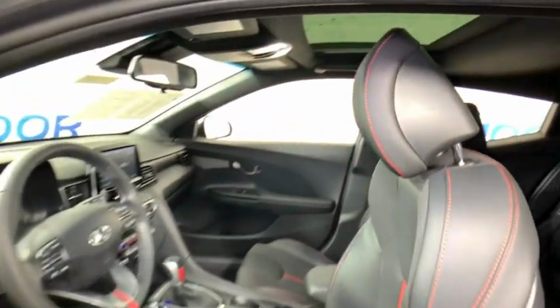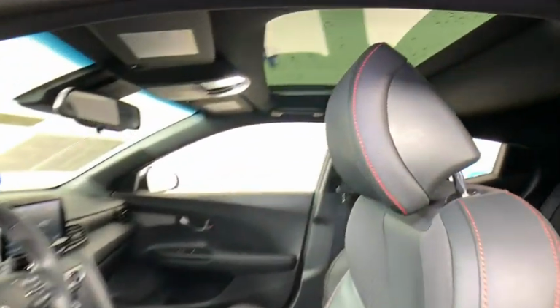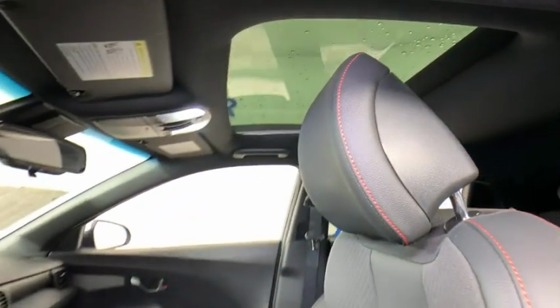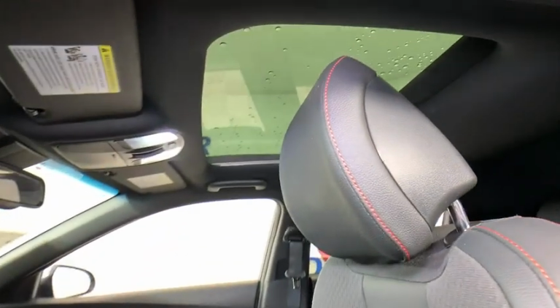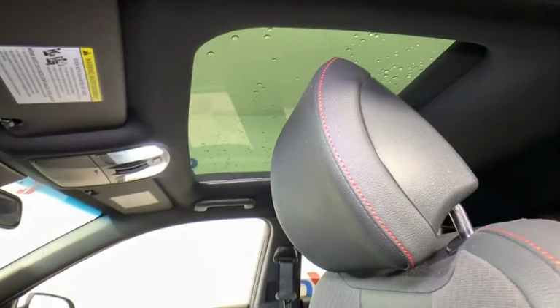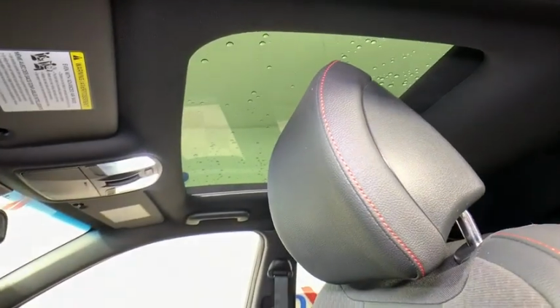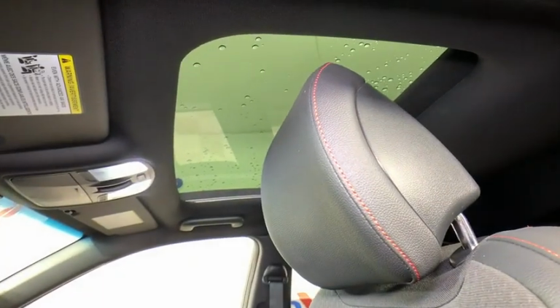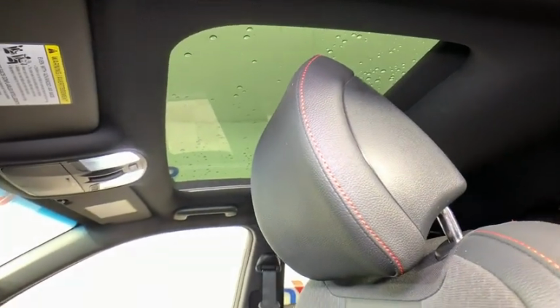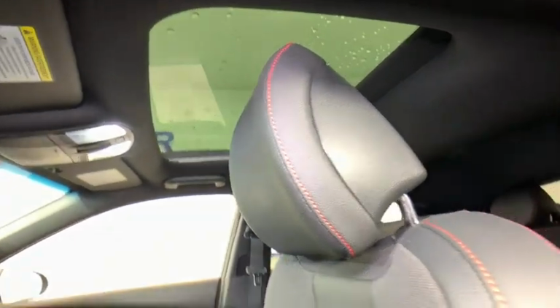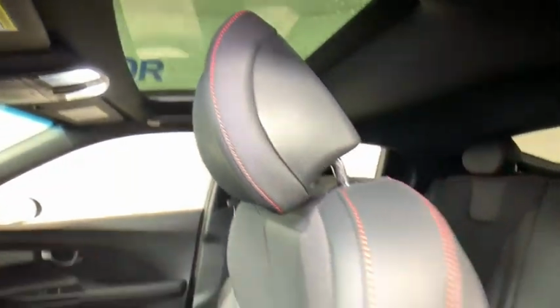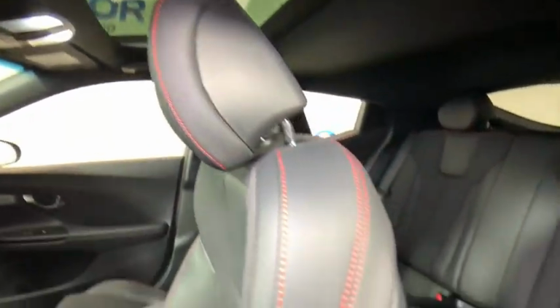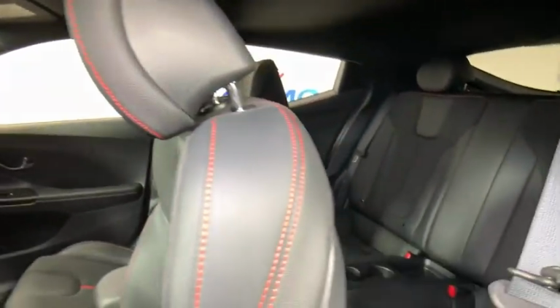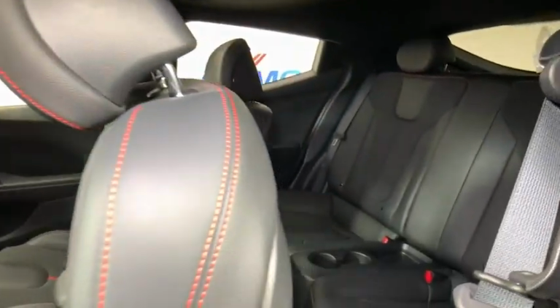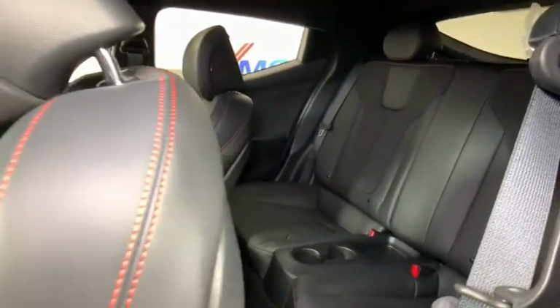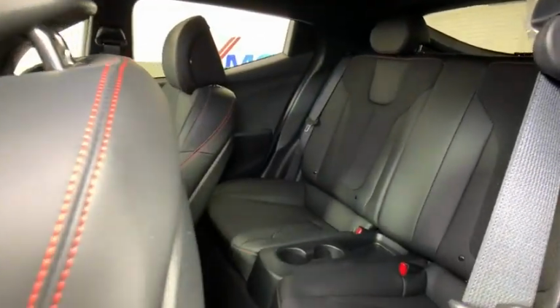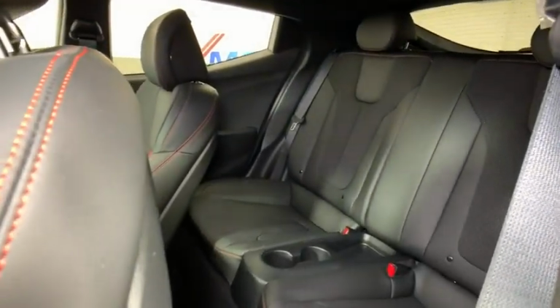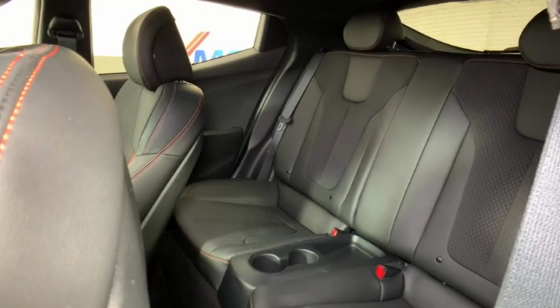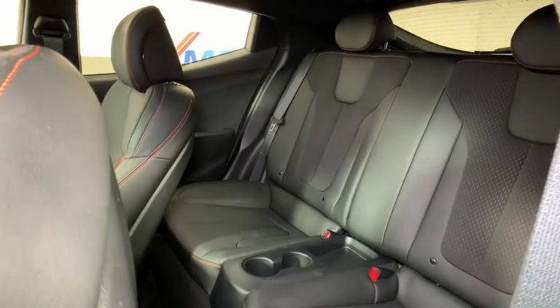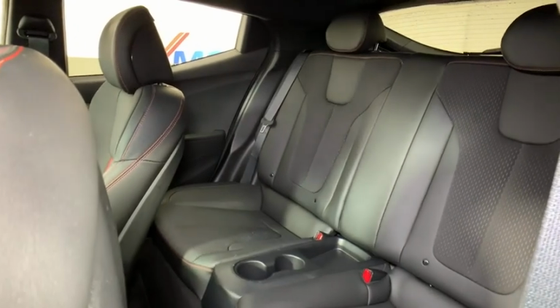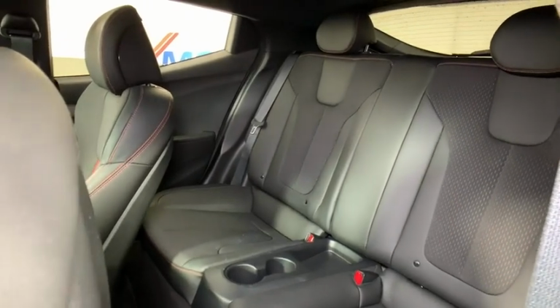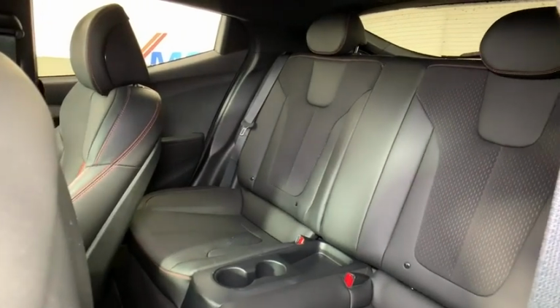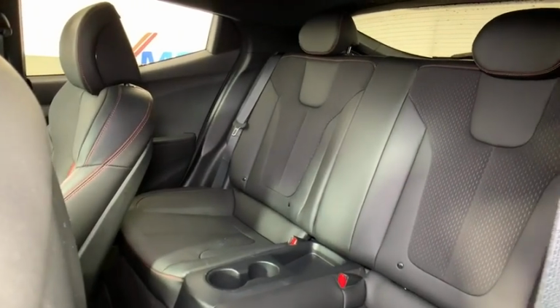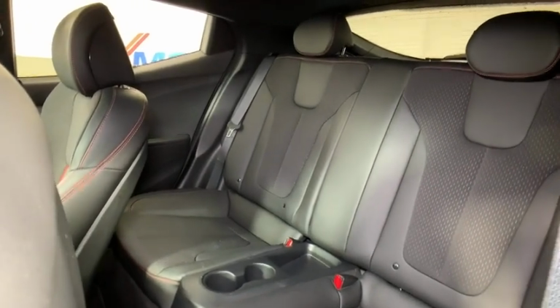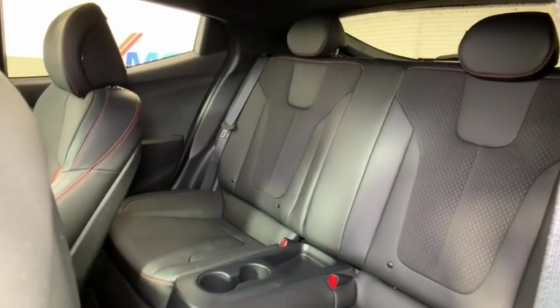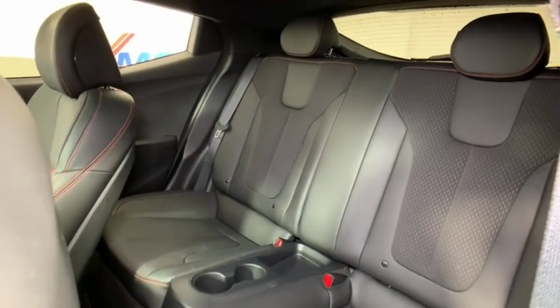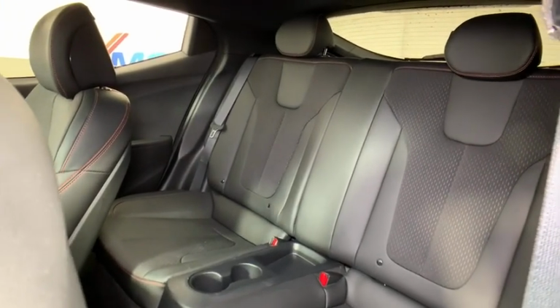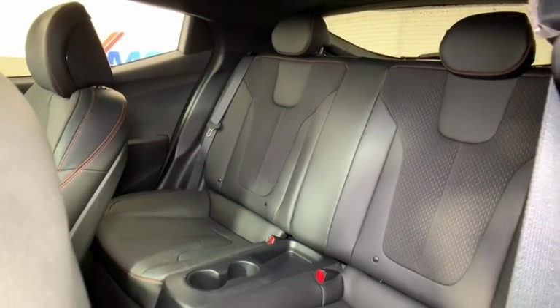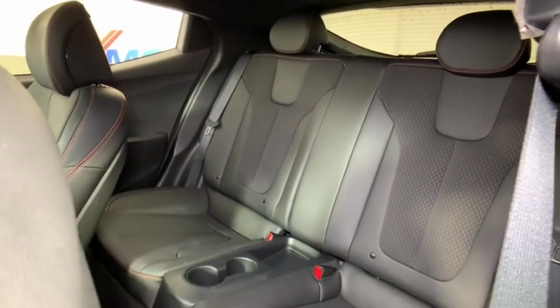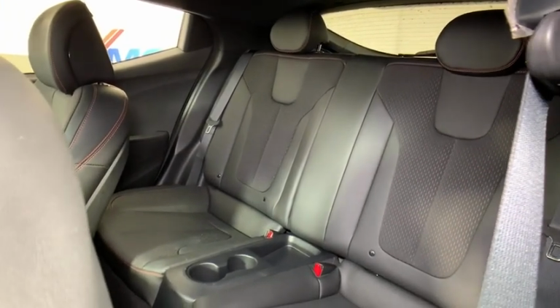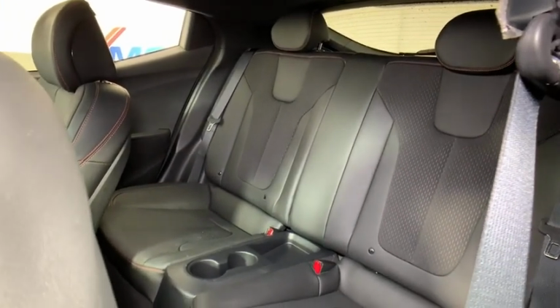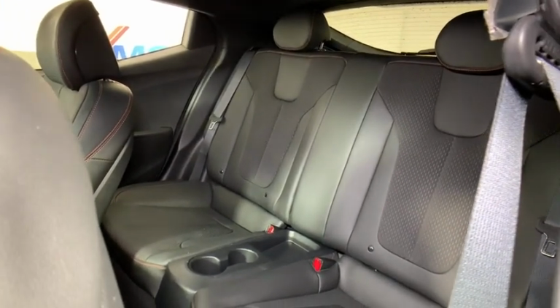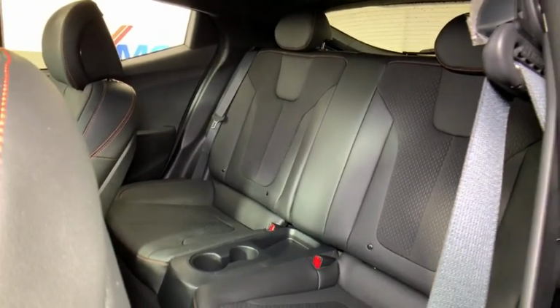Rear window defroster, trip computer, security system, power windows, electronic stability control, heated front seat, panic alarm, carpeted floor mats, cargo net.